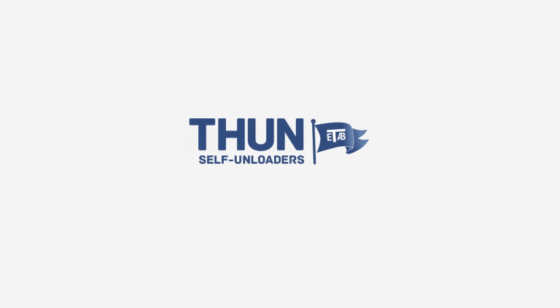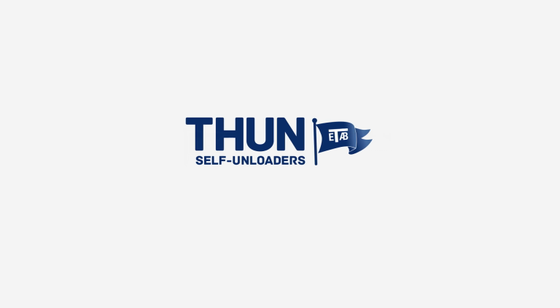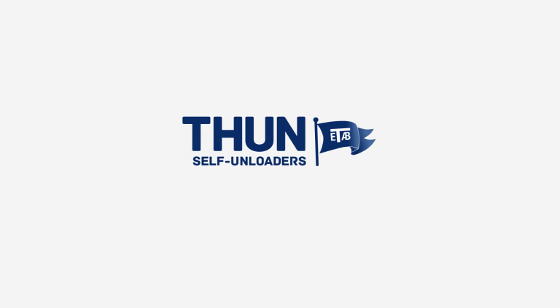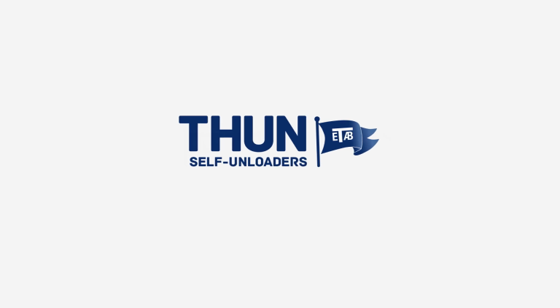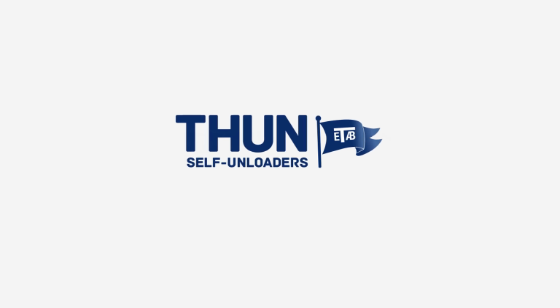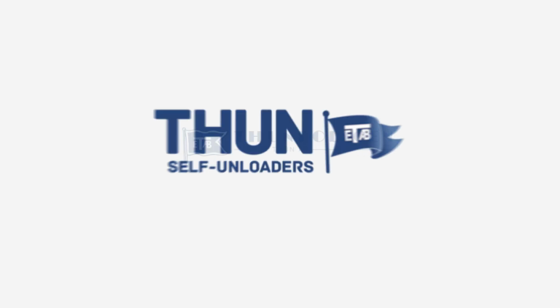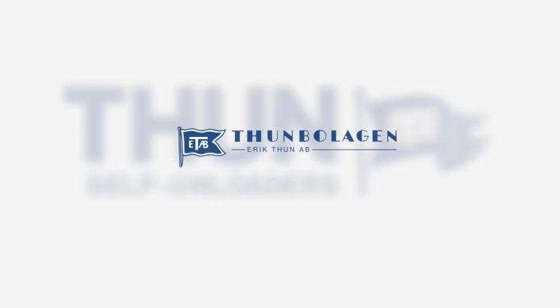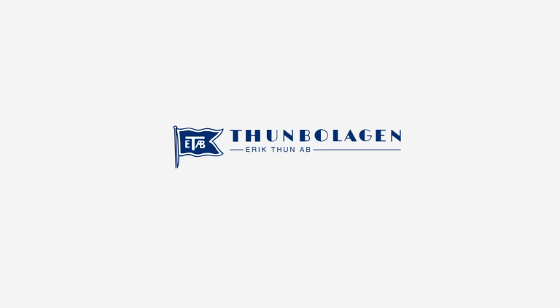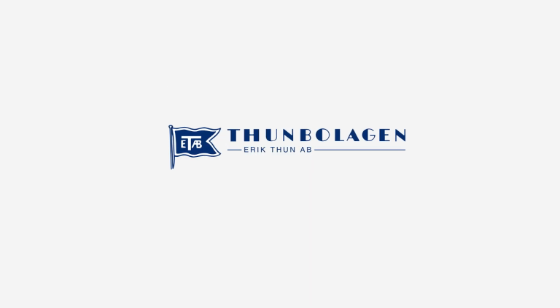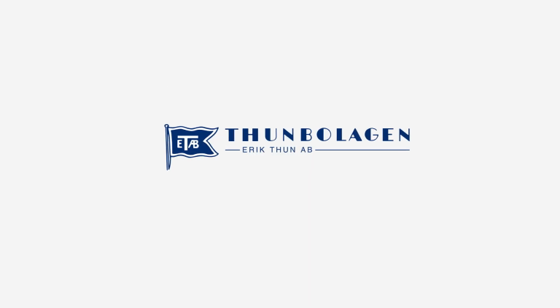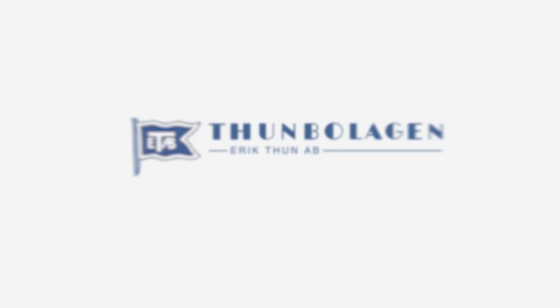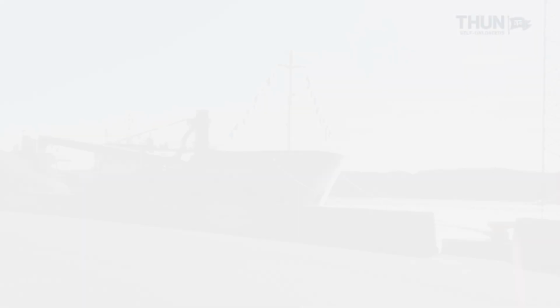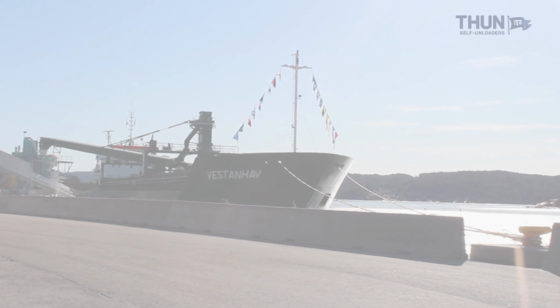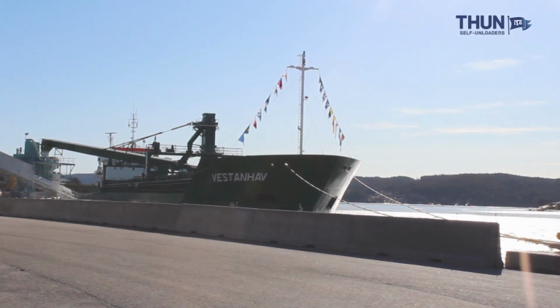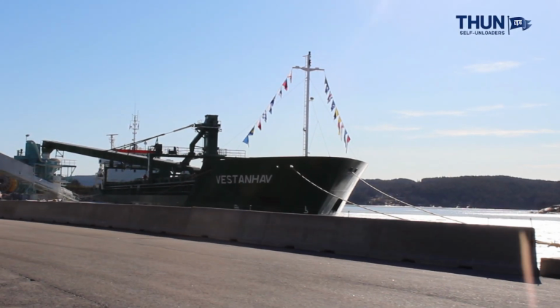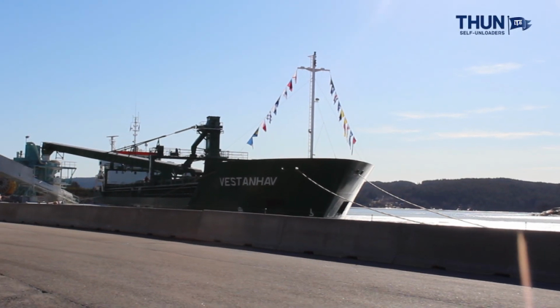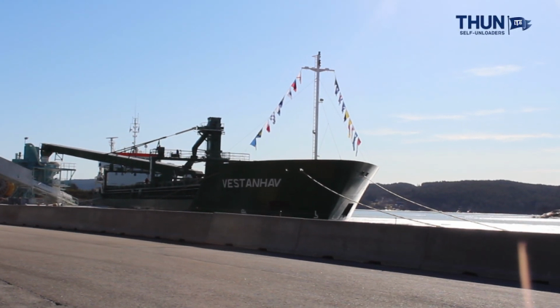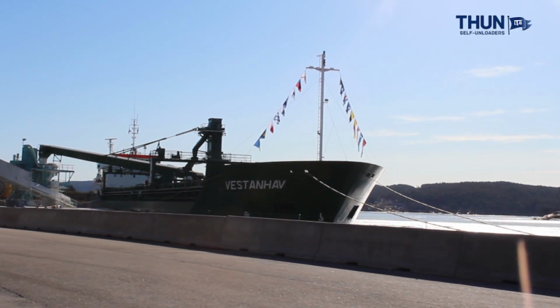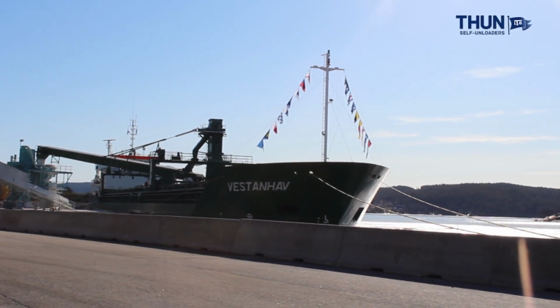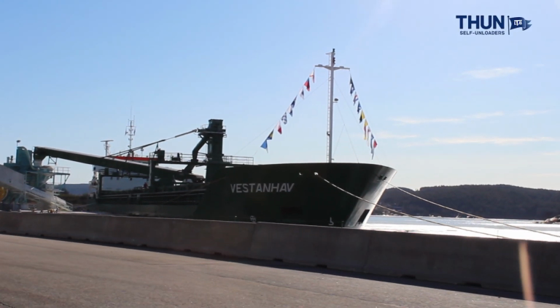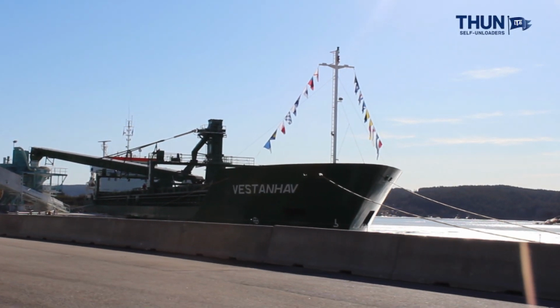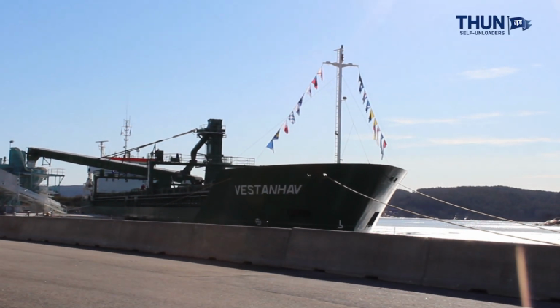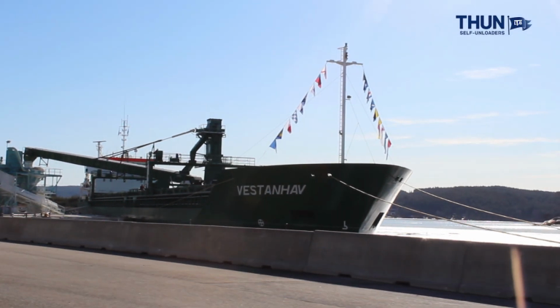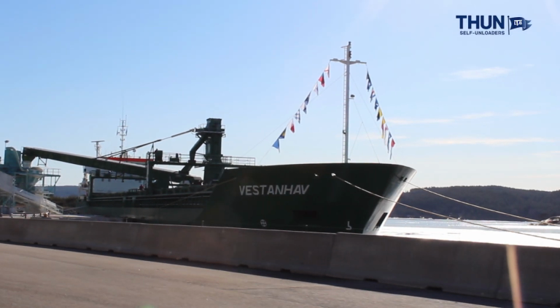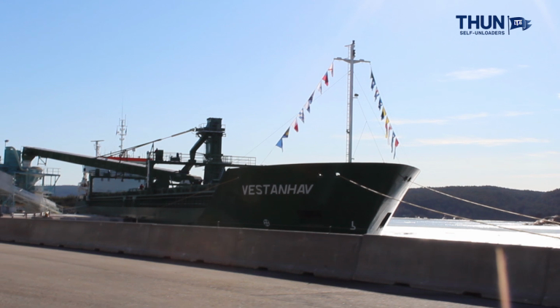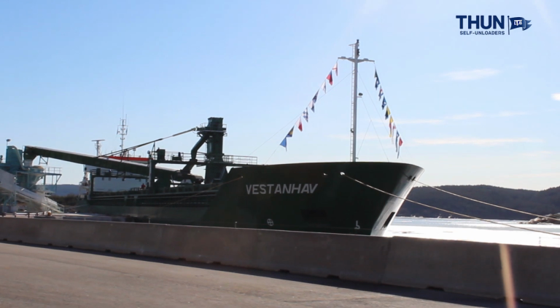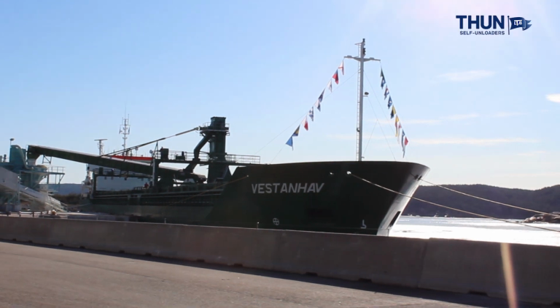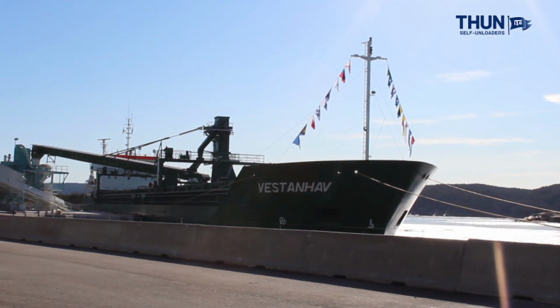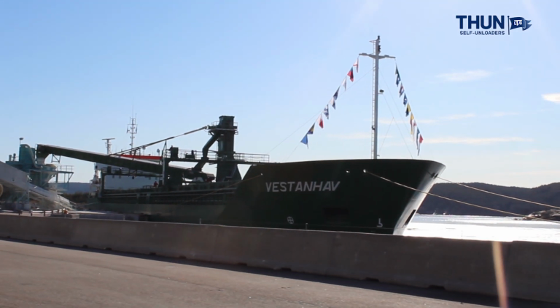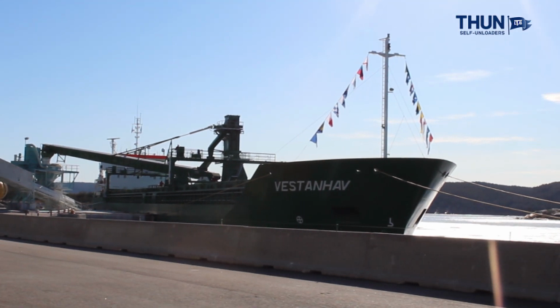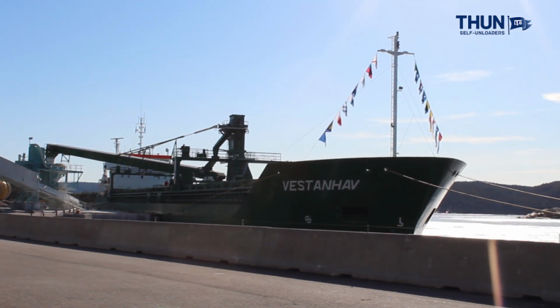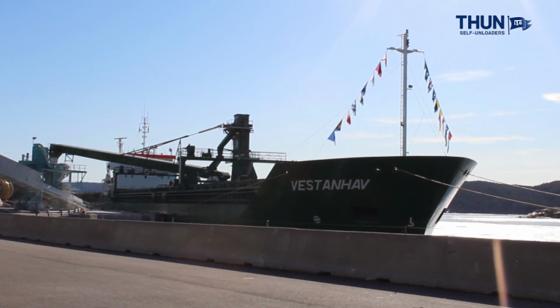The Swedish shipping company Erik Thun AB owns a self-unloading vessel, Vestad Hav, of which the wholly-owned daughter company Citadel Shipping is in charge of chartering and operation duties.